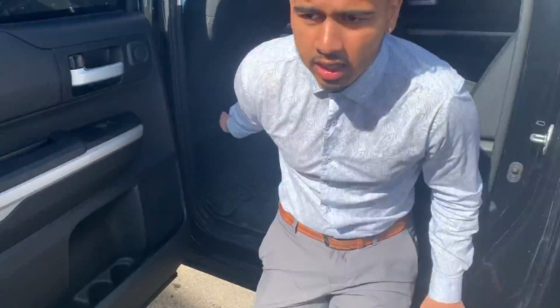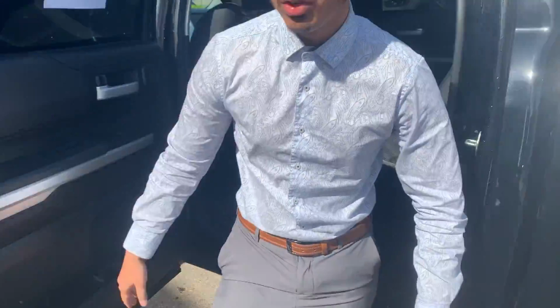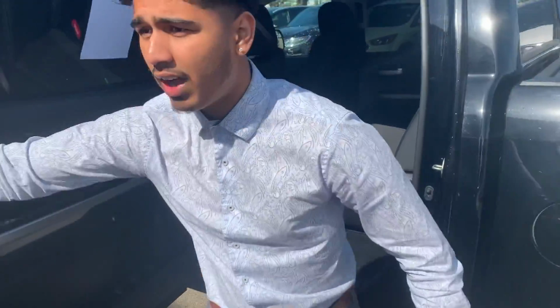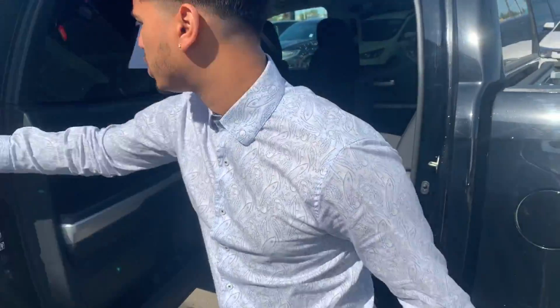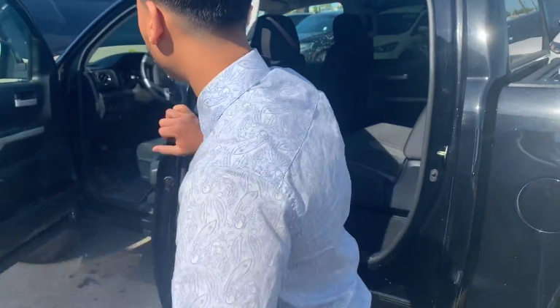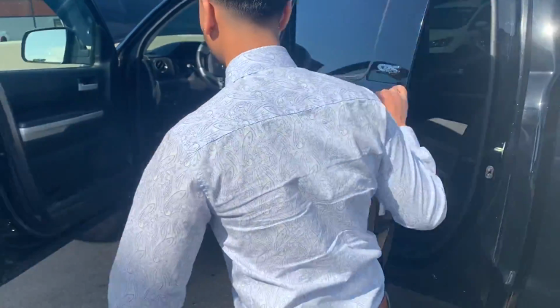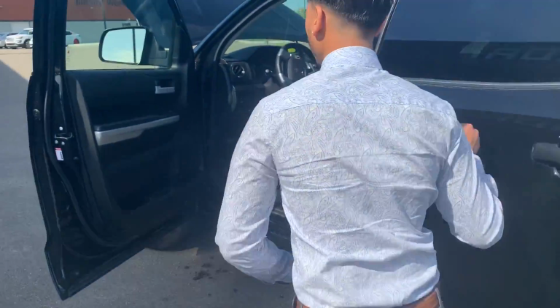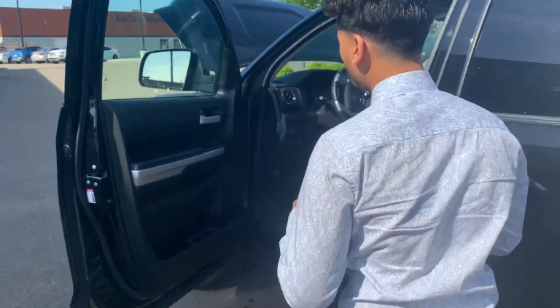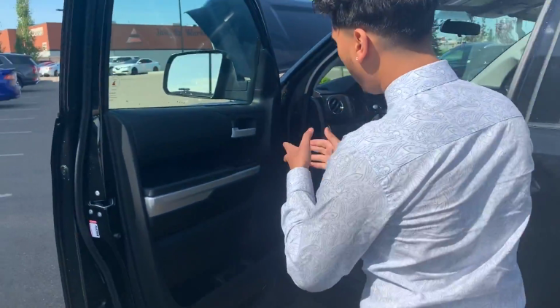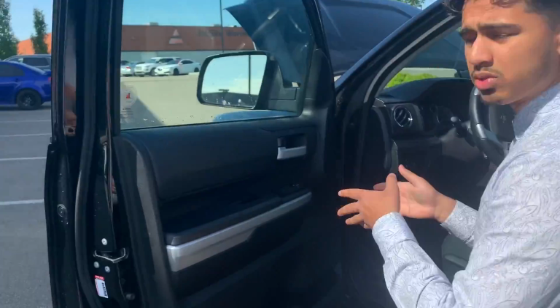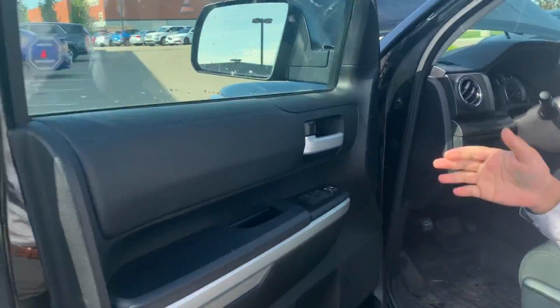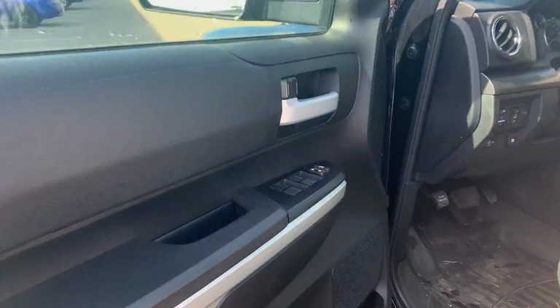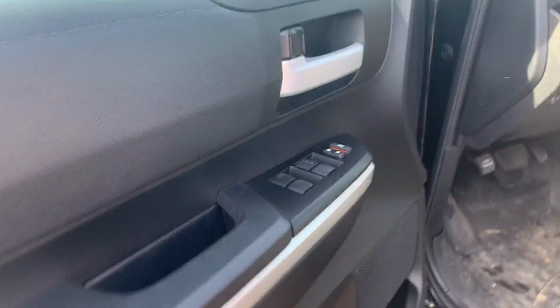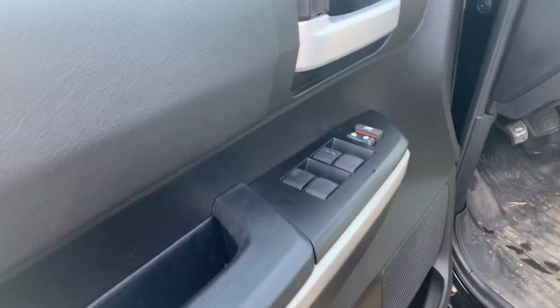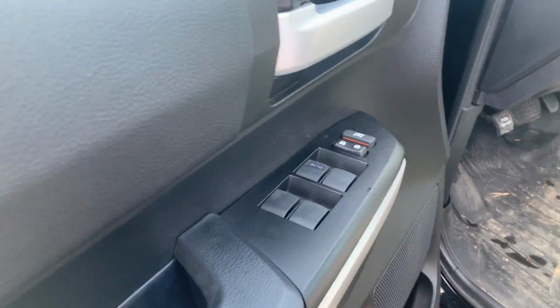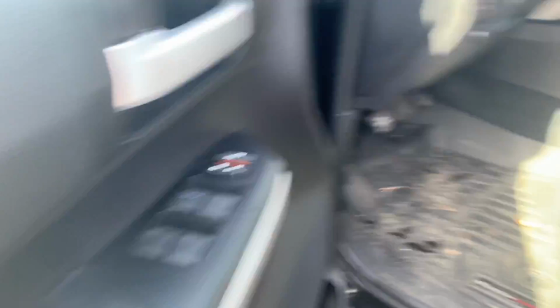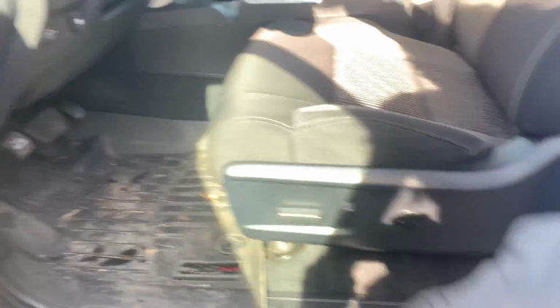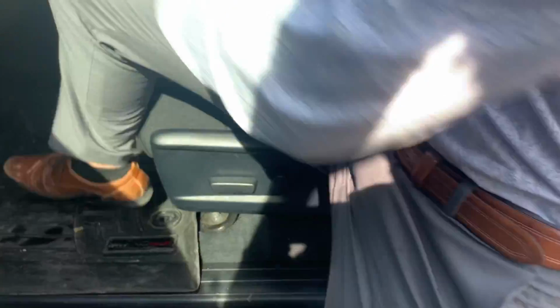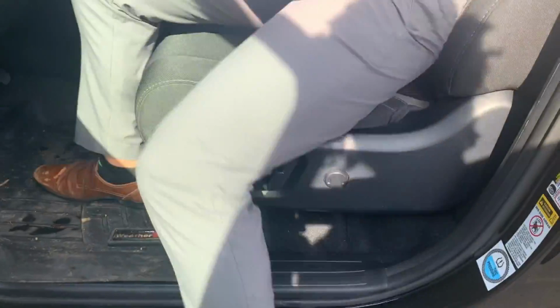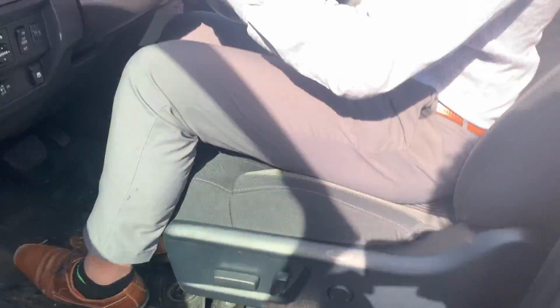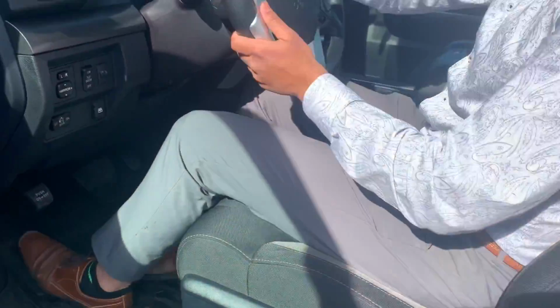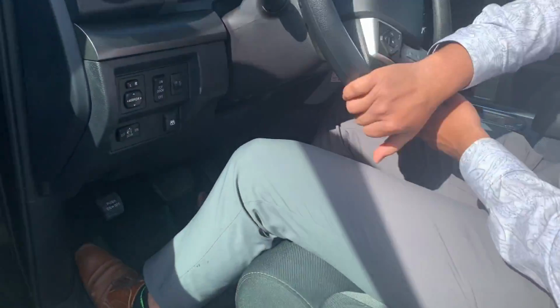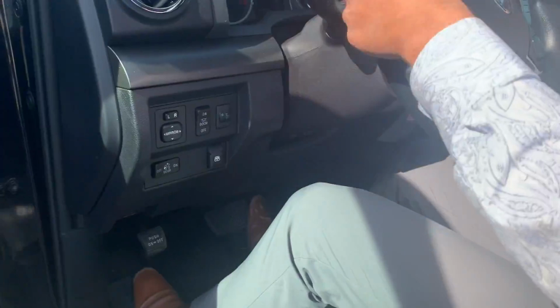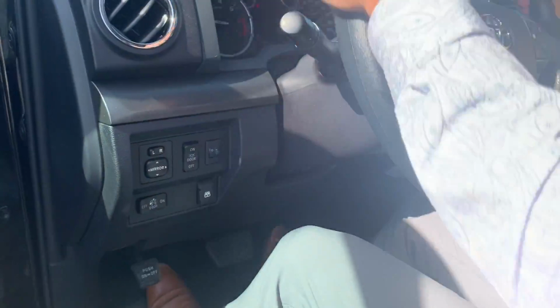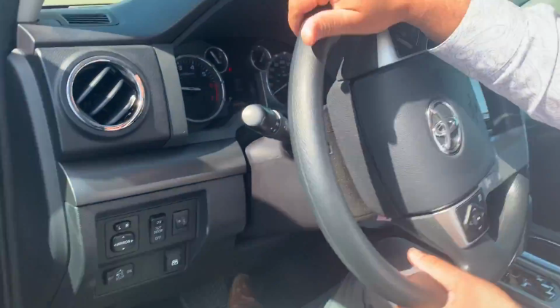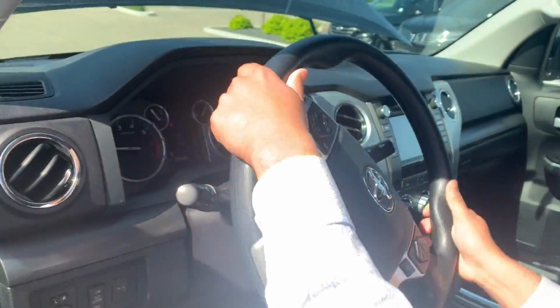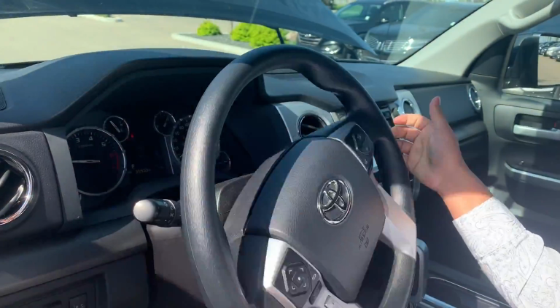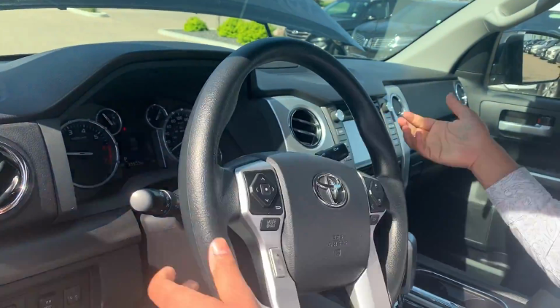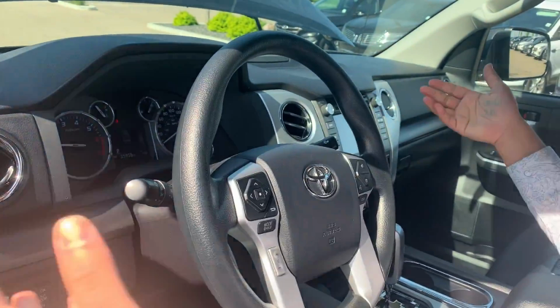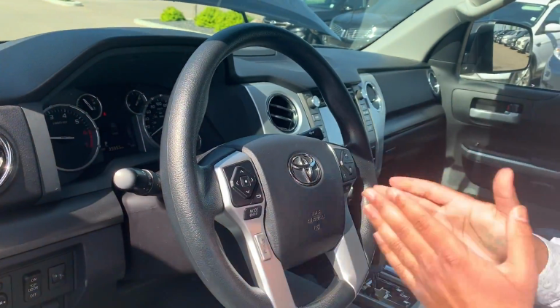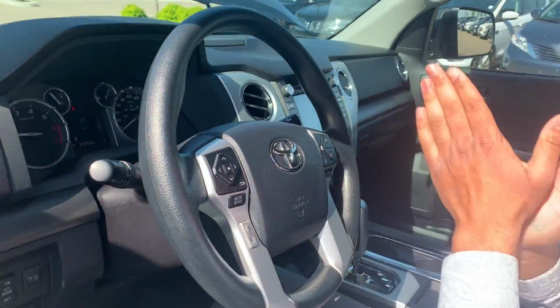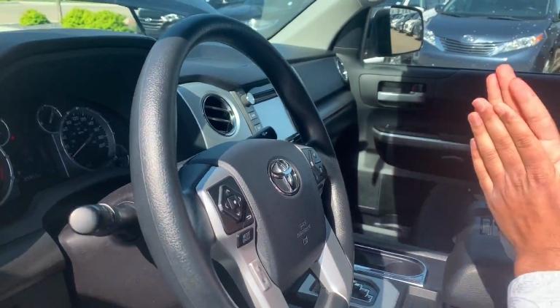And for yourself as a driver, you do have power windows, all the standard features — power lock, power seats. It's a very comfortable ride with easy steering, and that's what Toyota is known for as well.